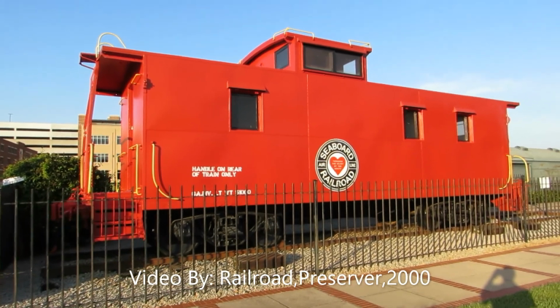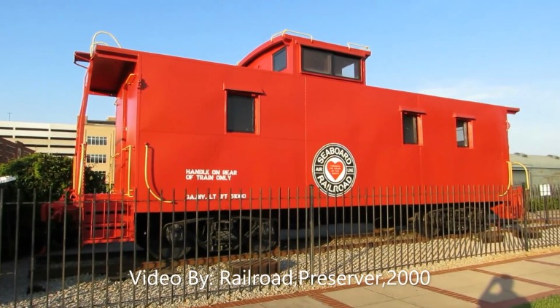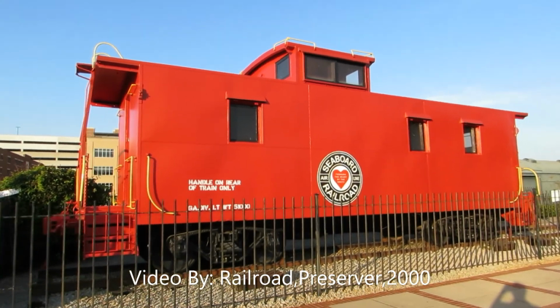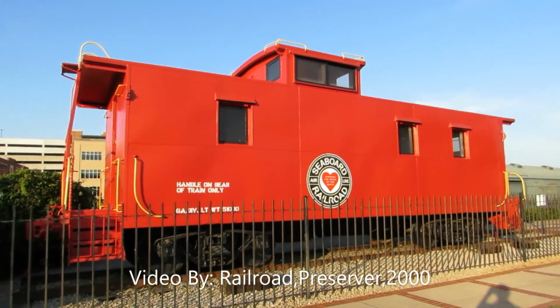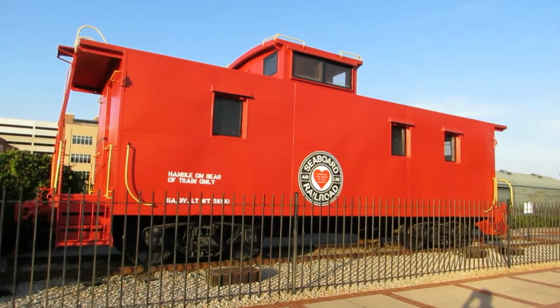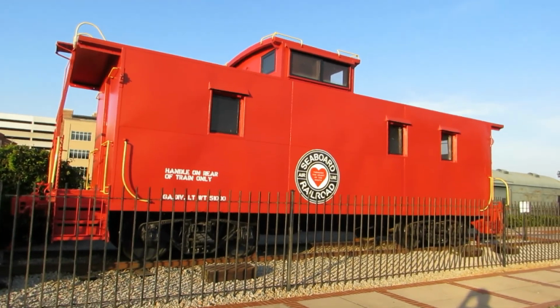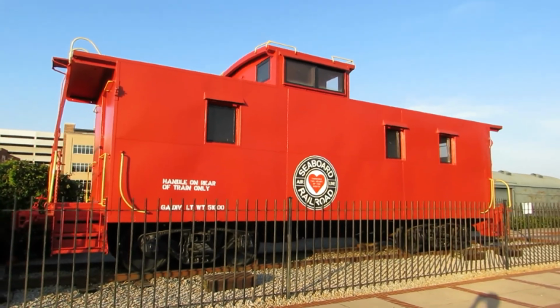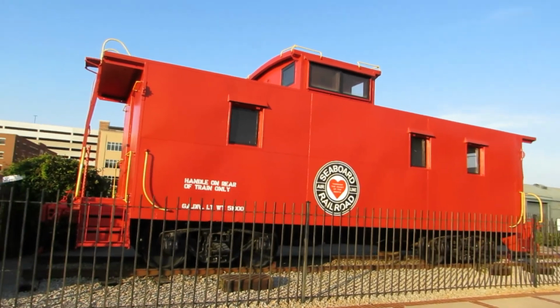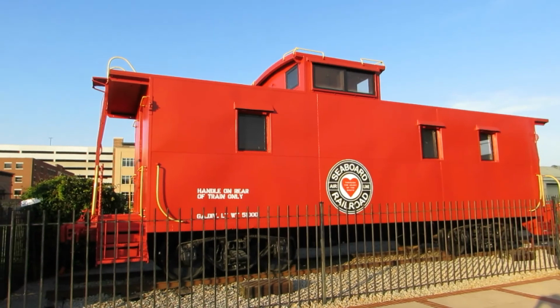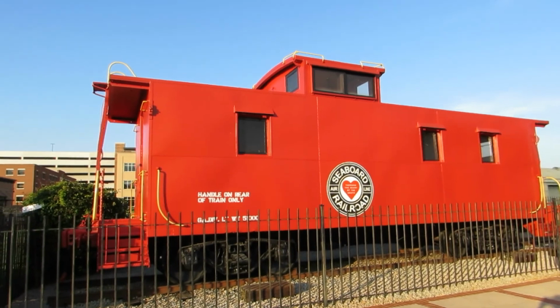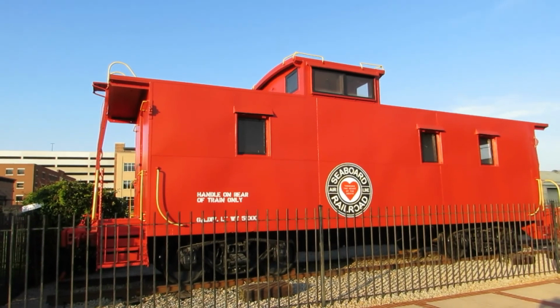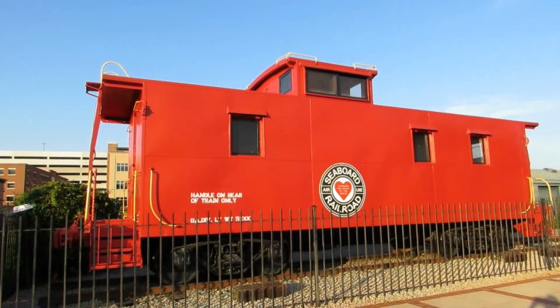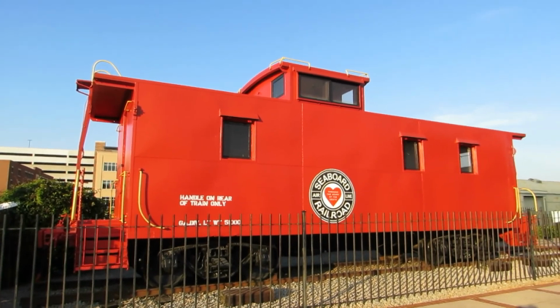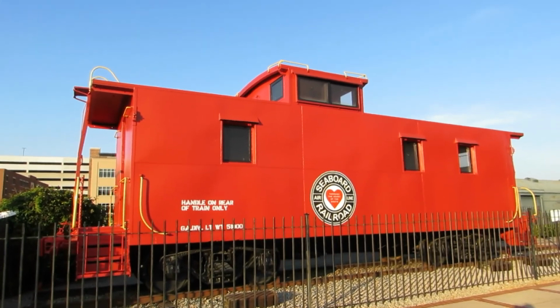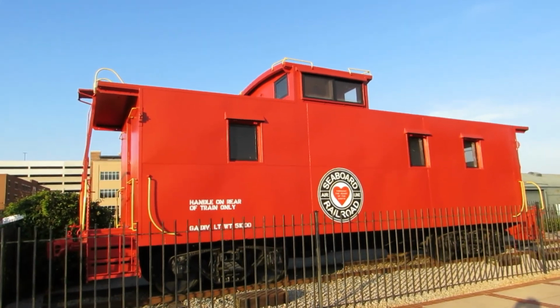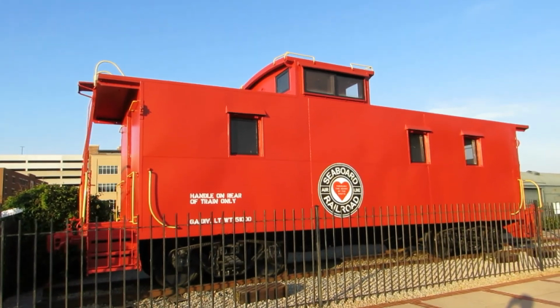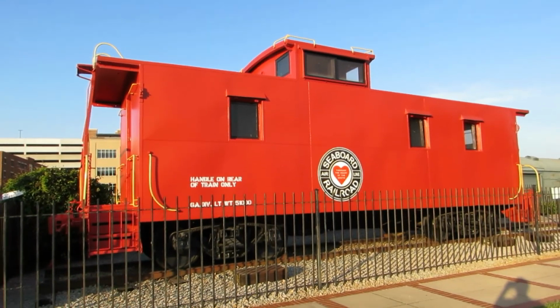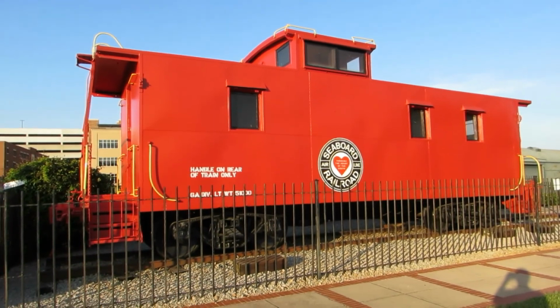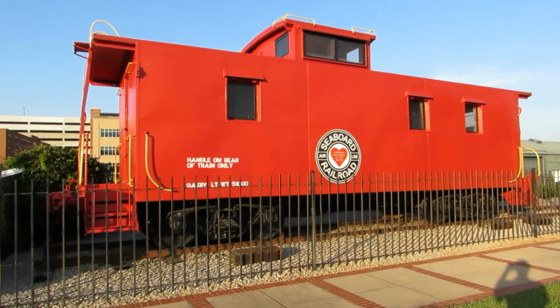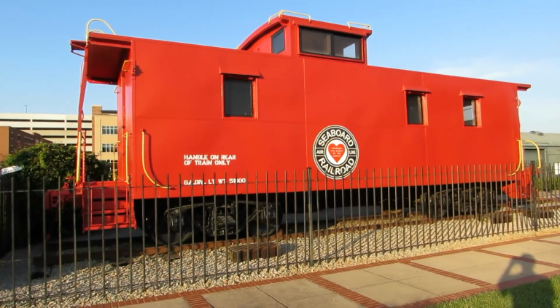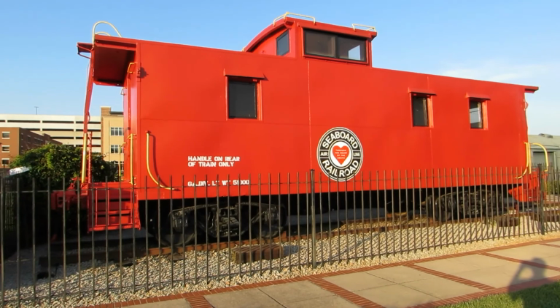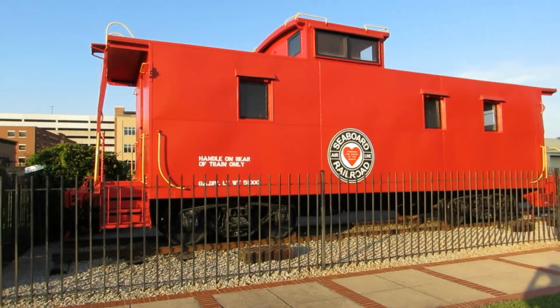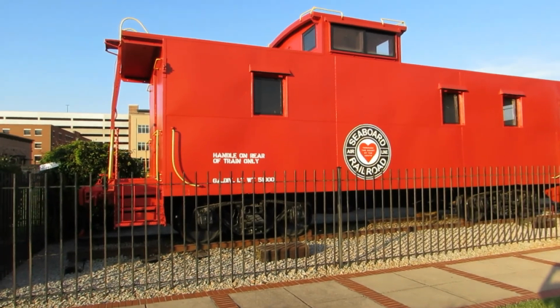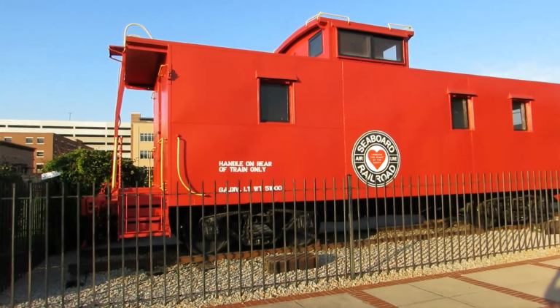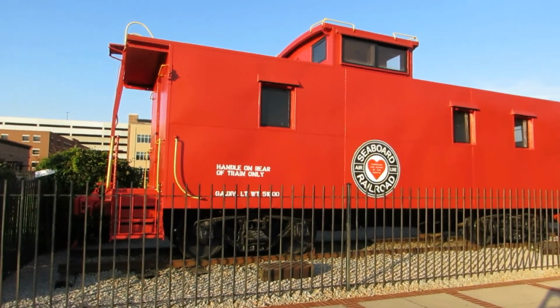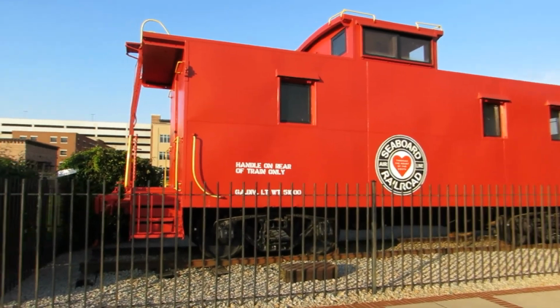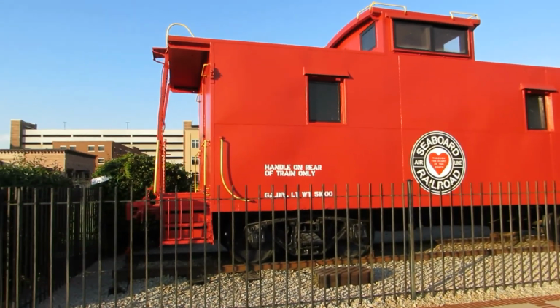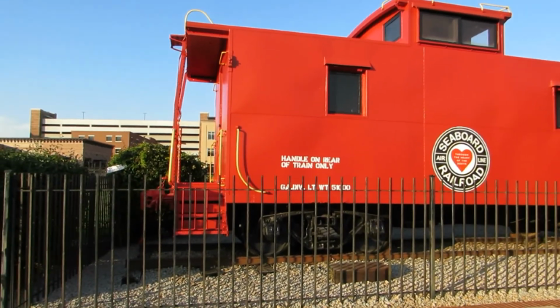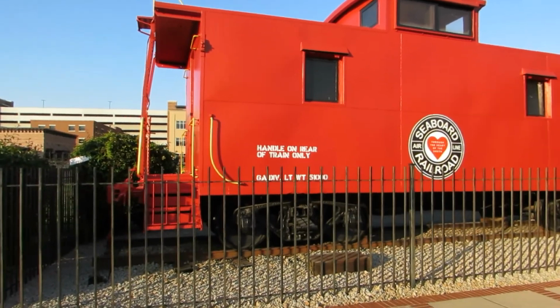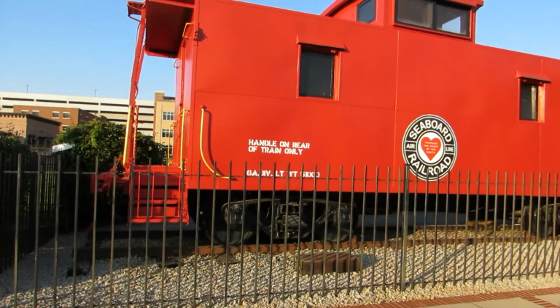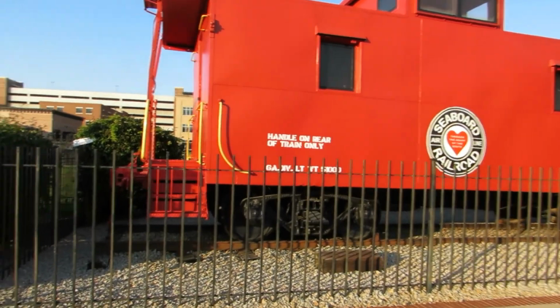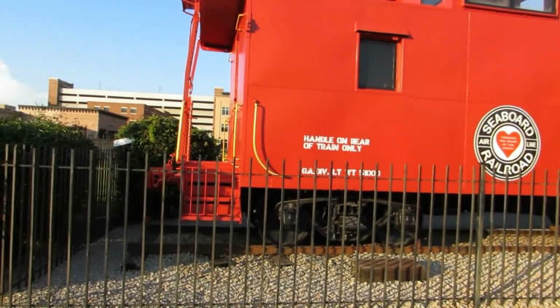I know Gainesville well because when I was really little I used to come up here for church. But this is something I remember from years ago — this is a little railroad display they have here in Gainesville on what's left of the old Gainesville Midland Main Line.